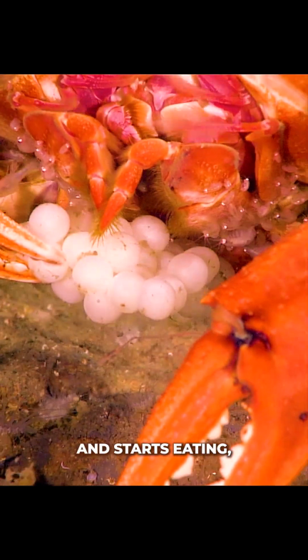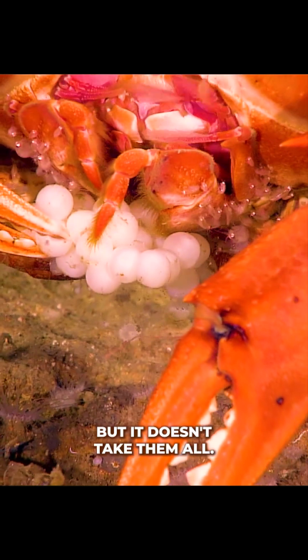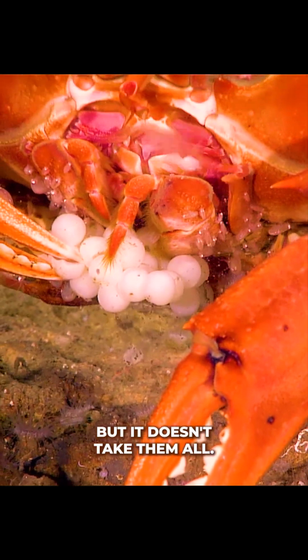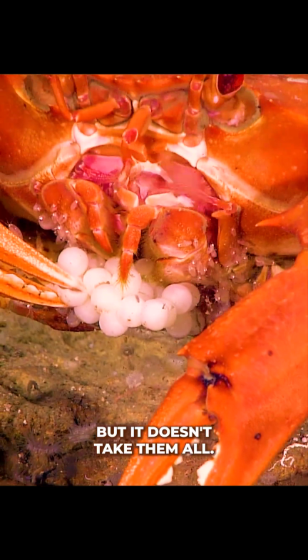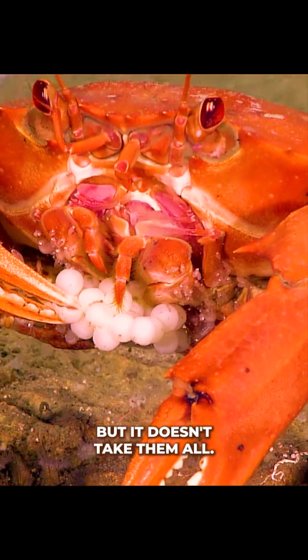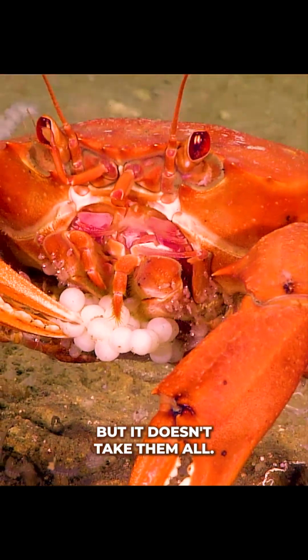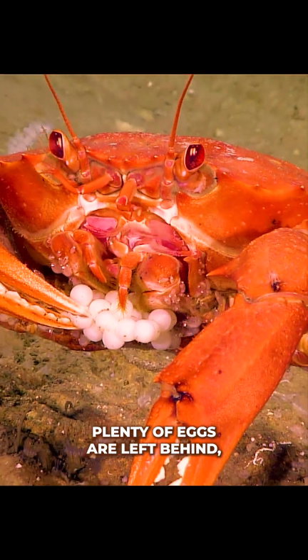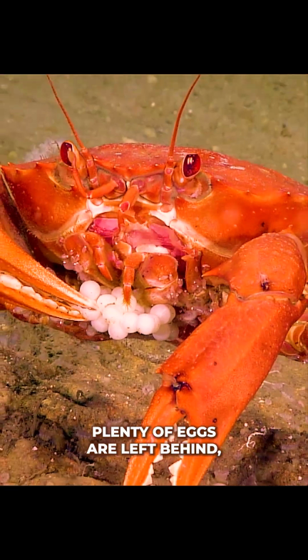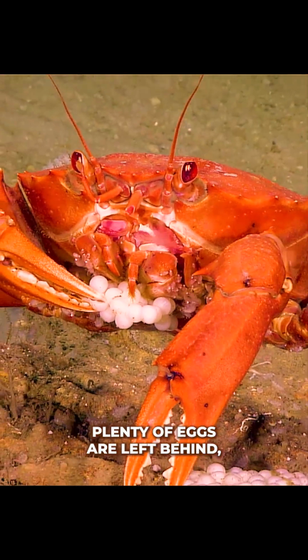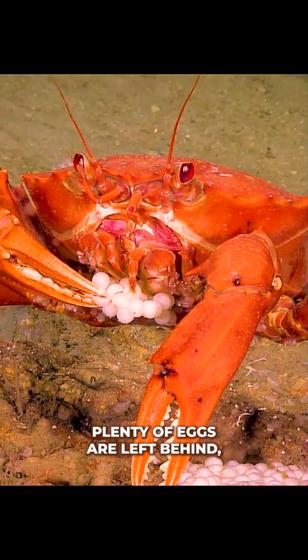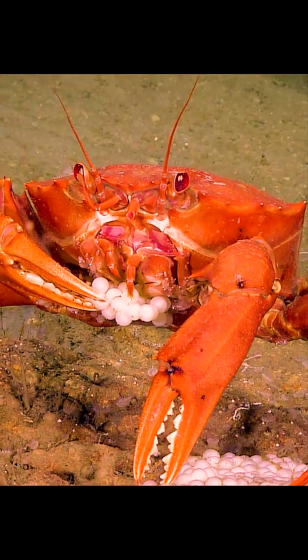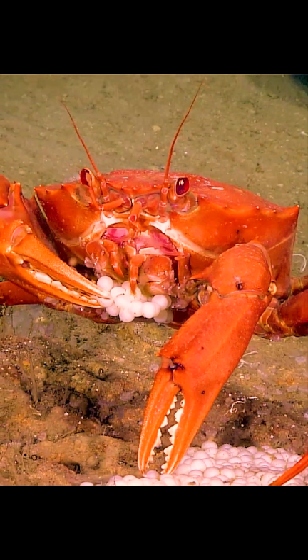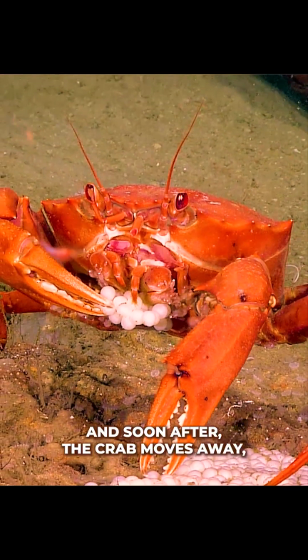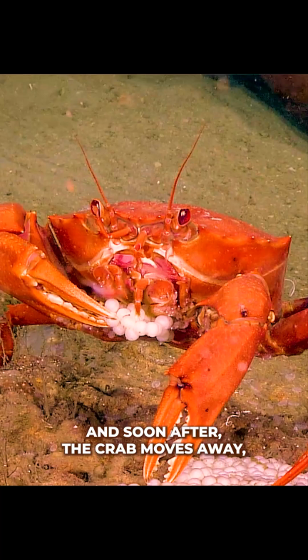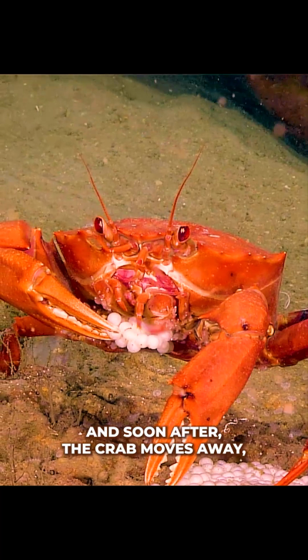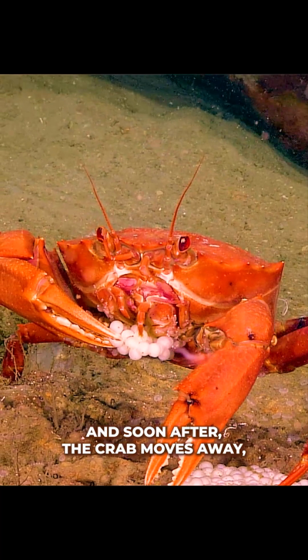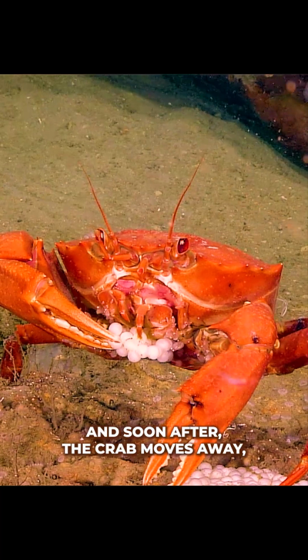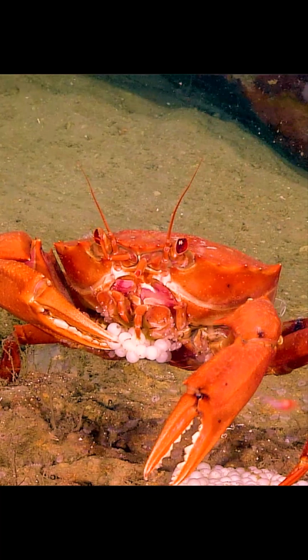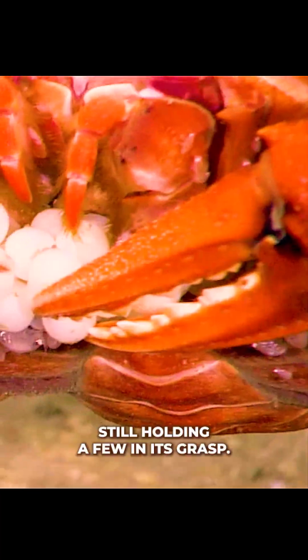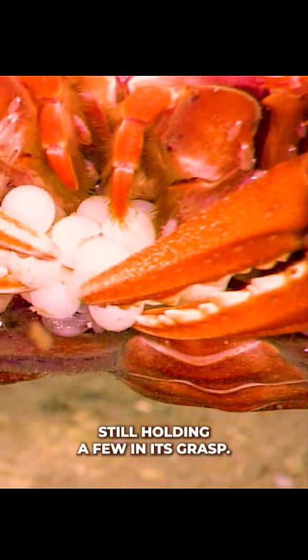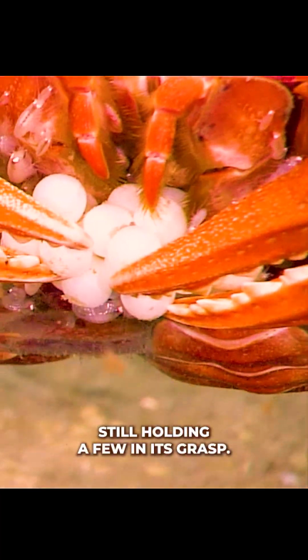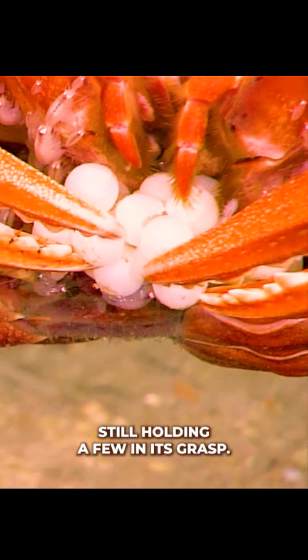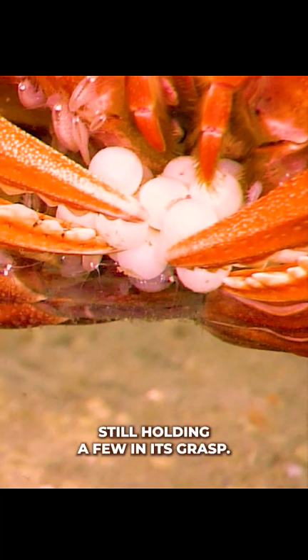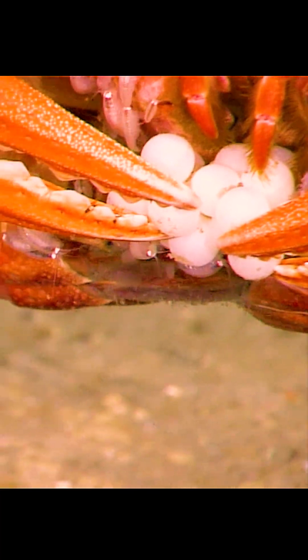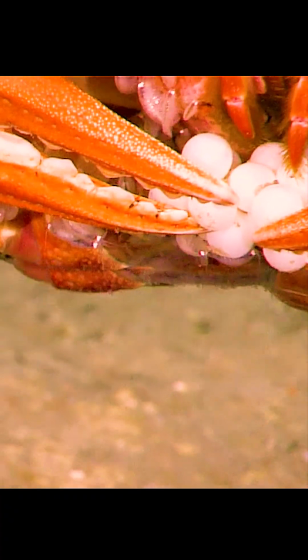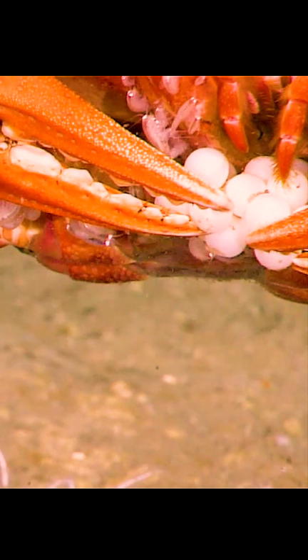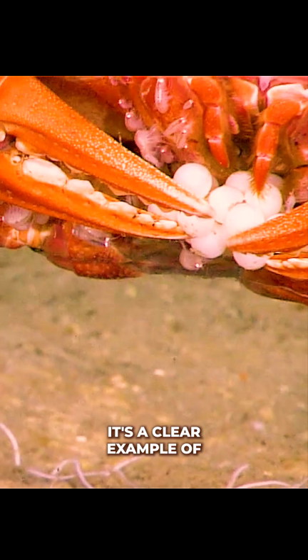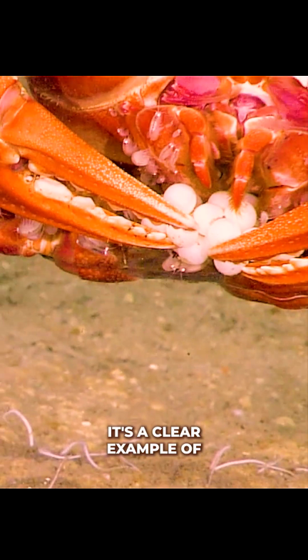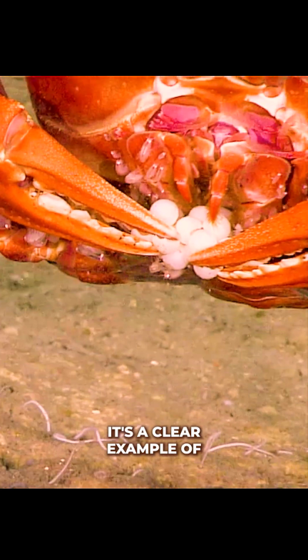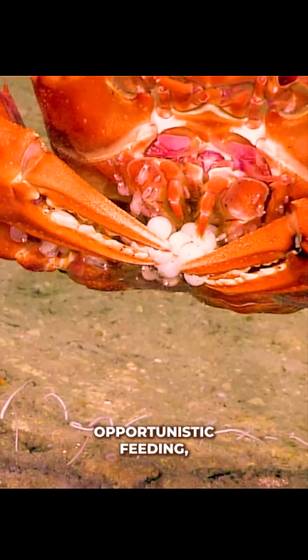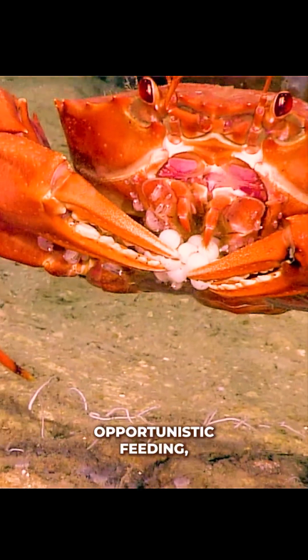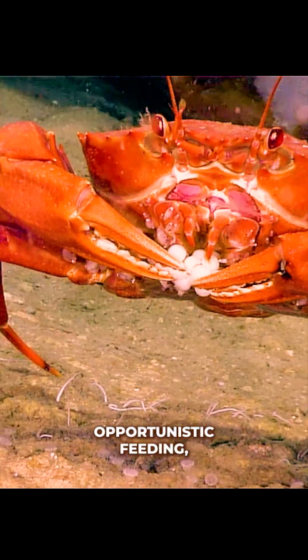But it doesn't take them all. Plenty of eggs are left behind. And soon after, the crab moves away, still holding a few in its grasp. It's a clear example of opportunistic feeding.